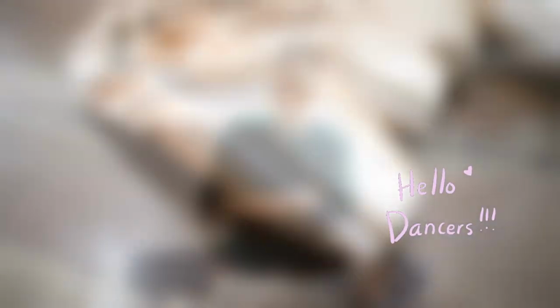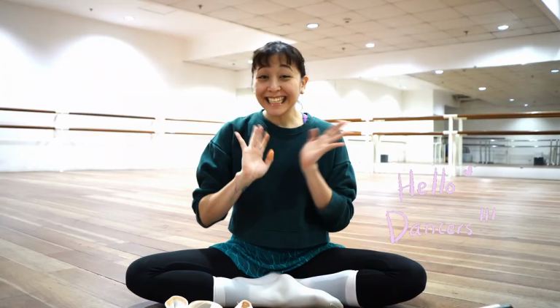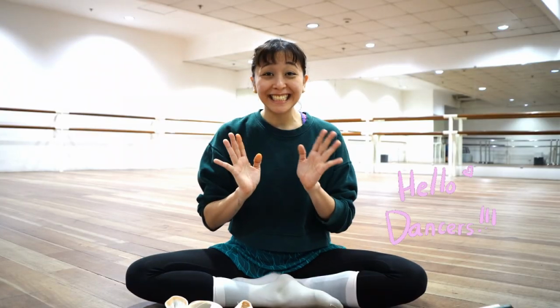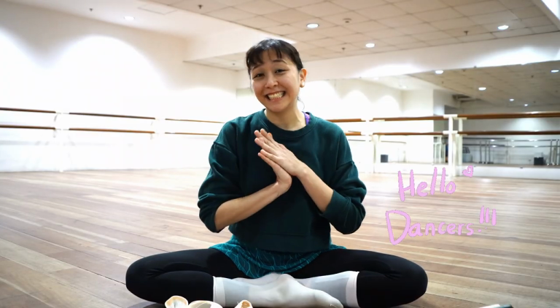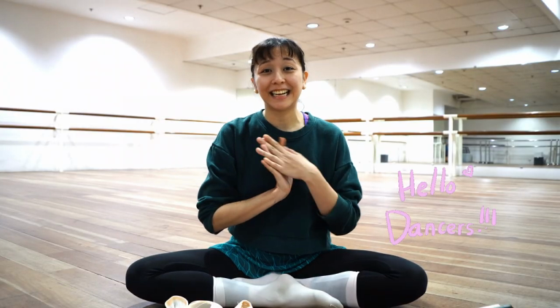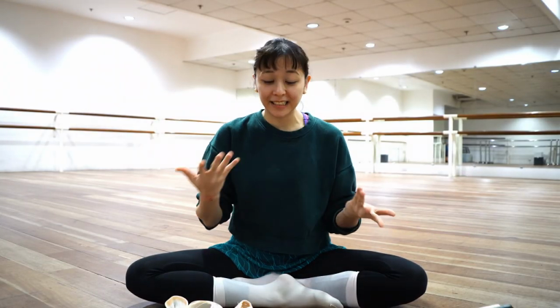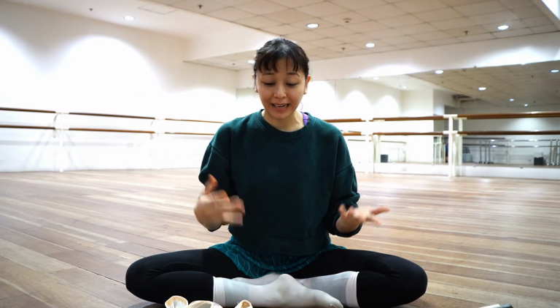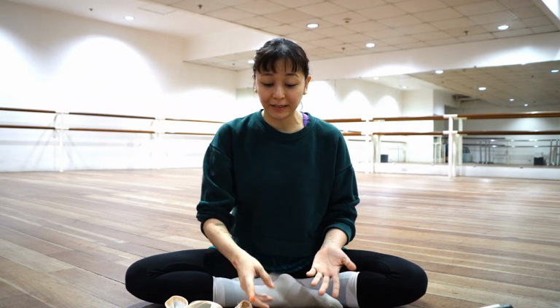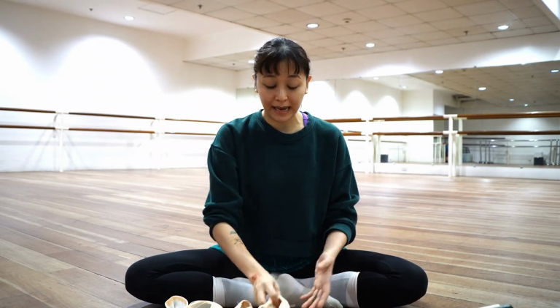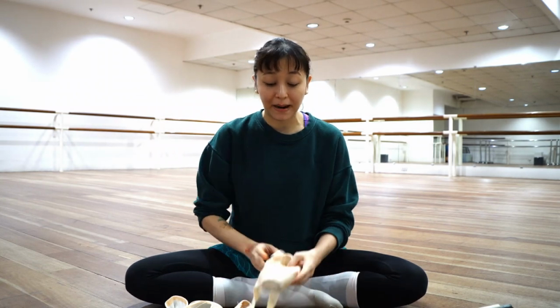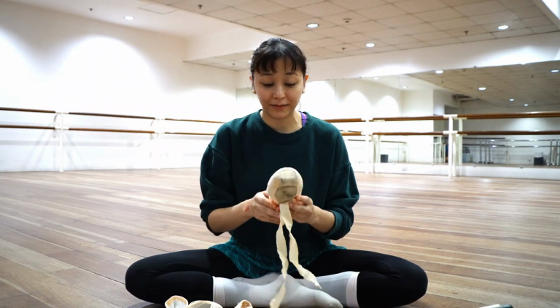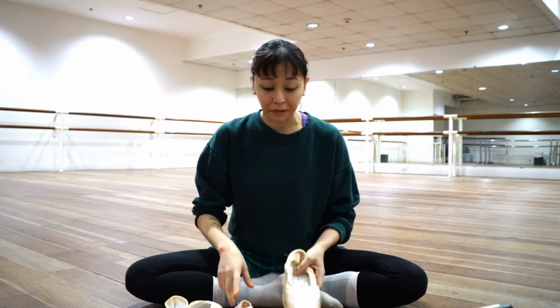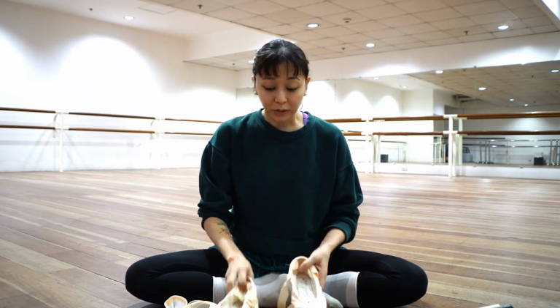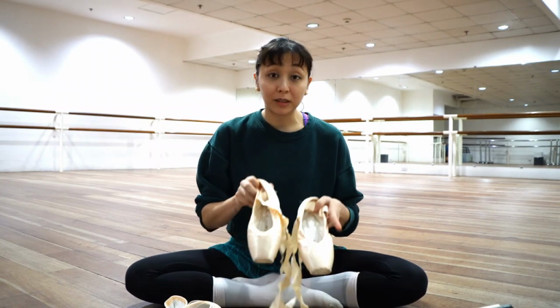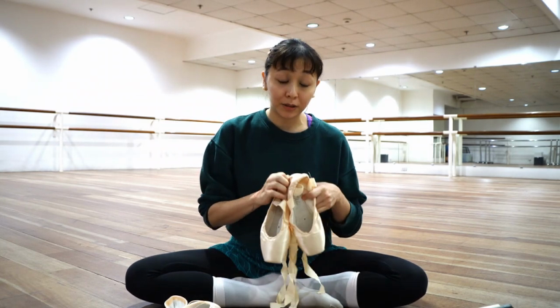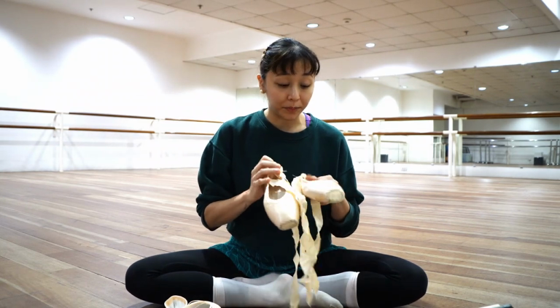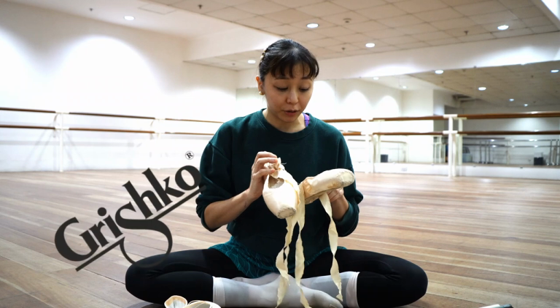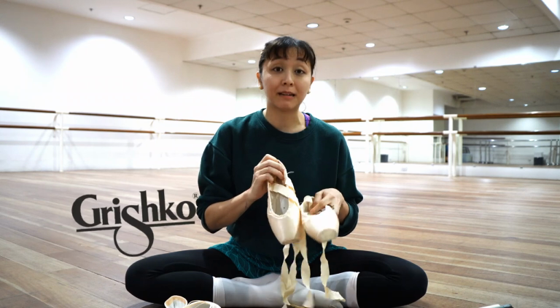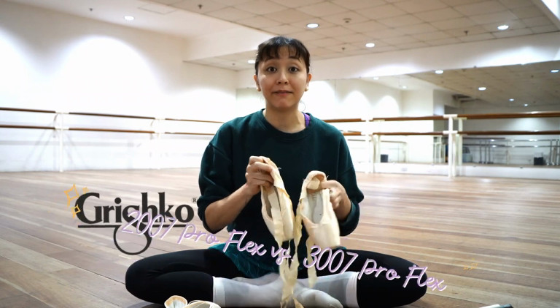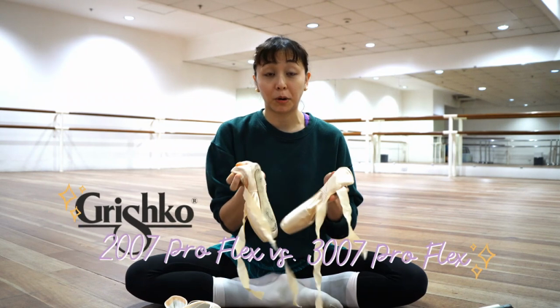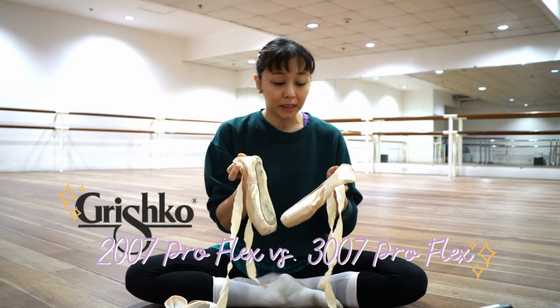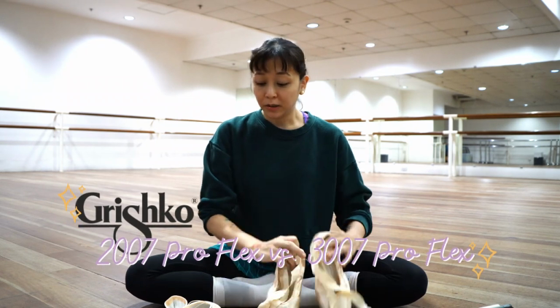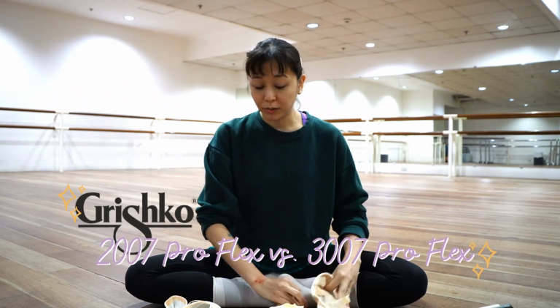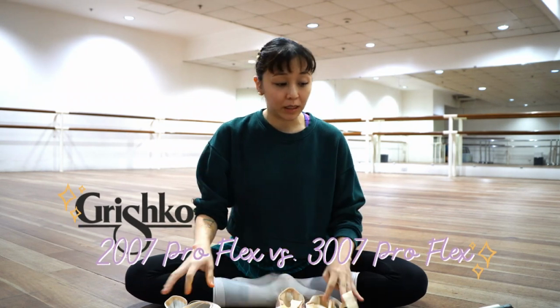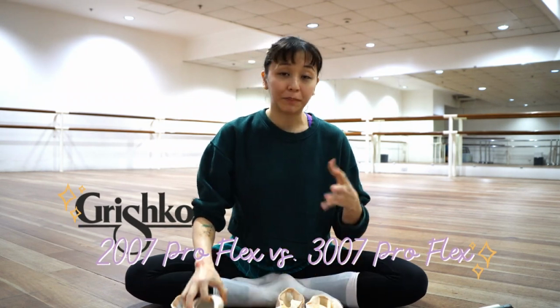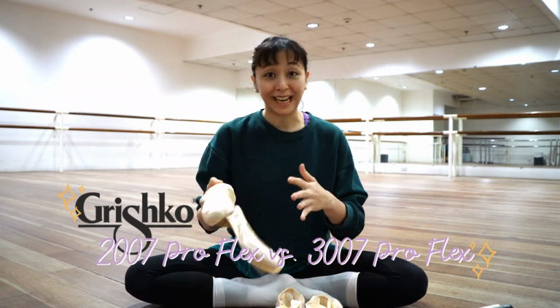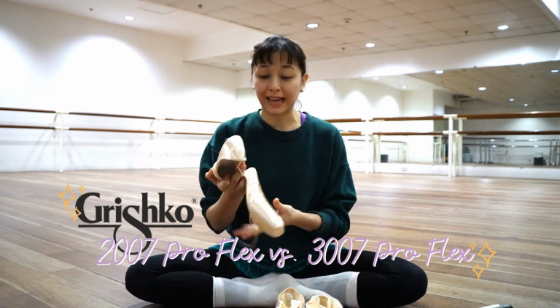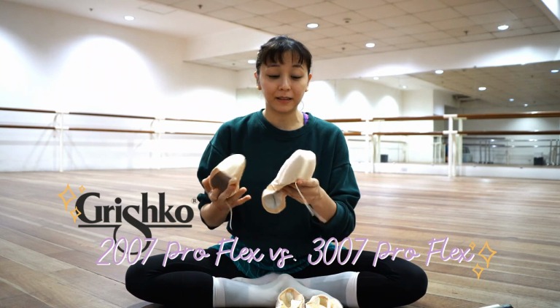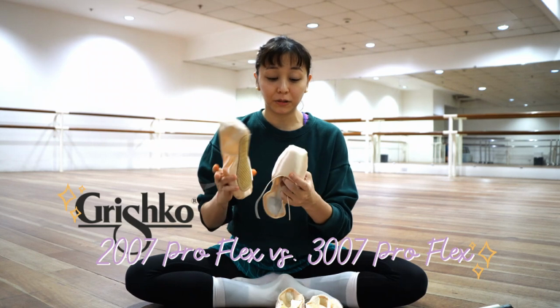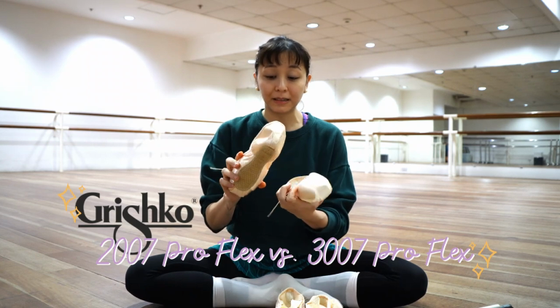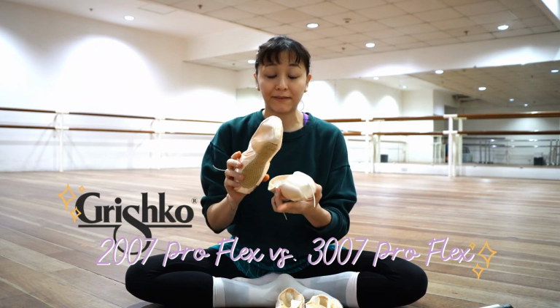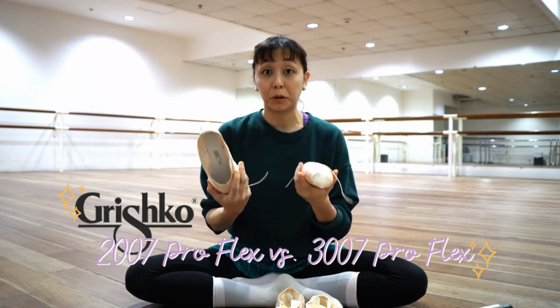Hi dancers, it's teacher Lina. Today we're doing a comparison video of the Grishko 2007 Pros, or the Proflex, and the Grishko 3007 Pros.